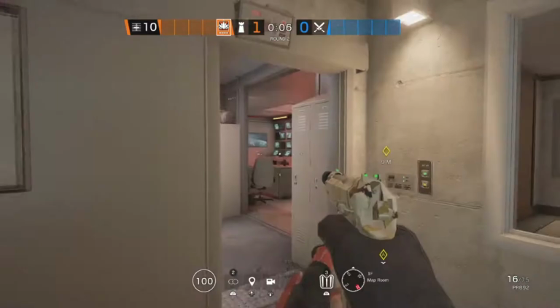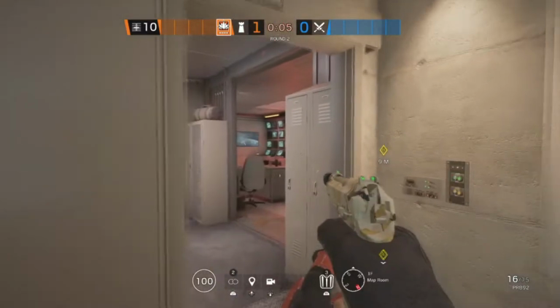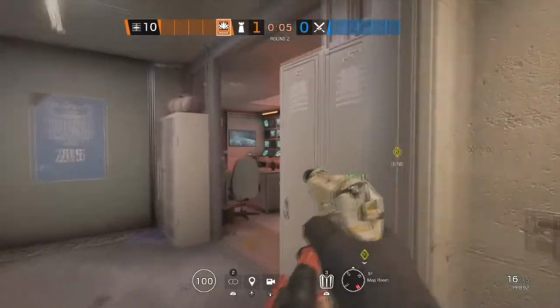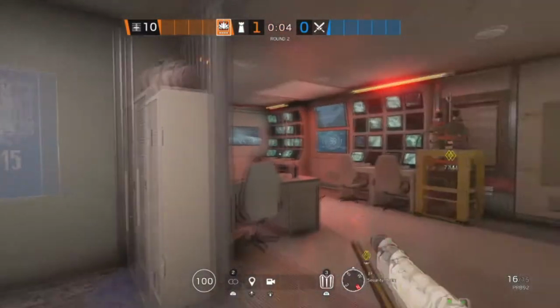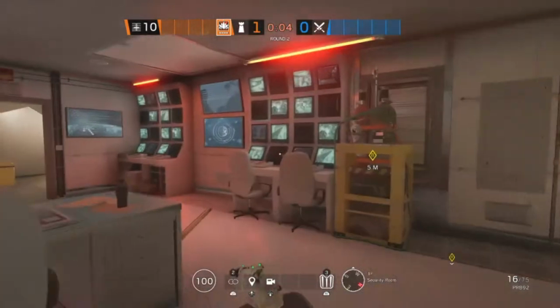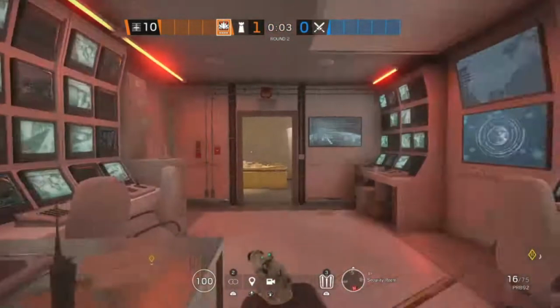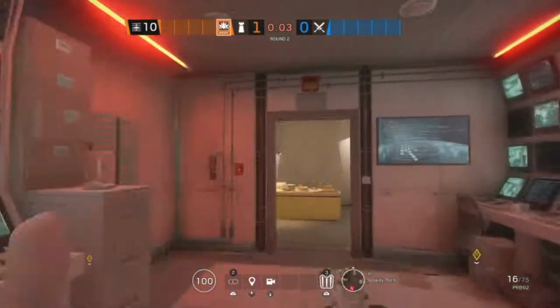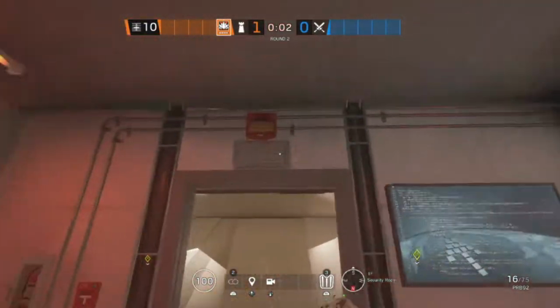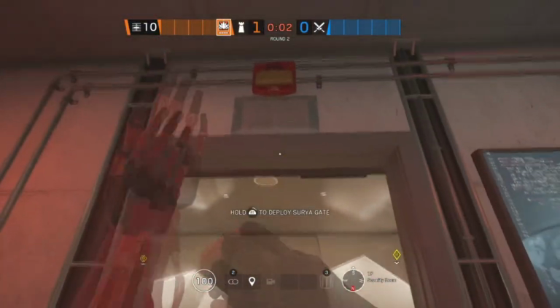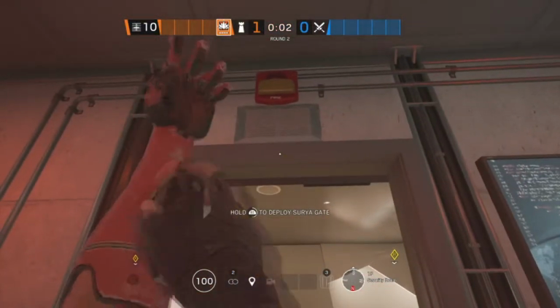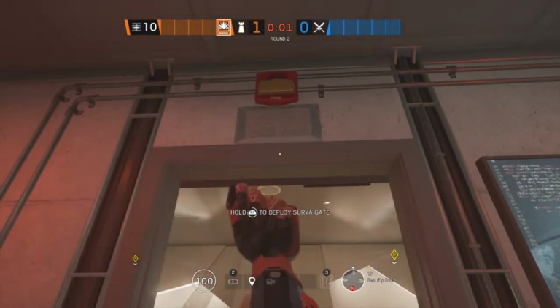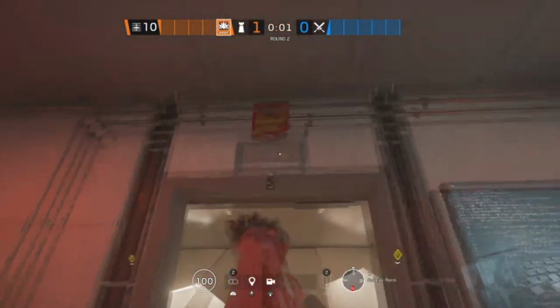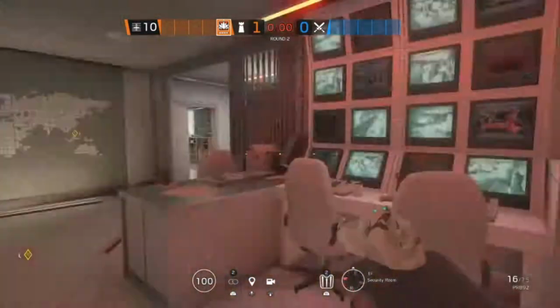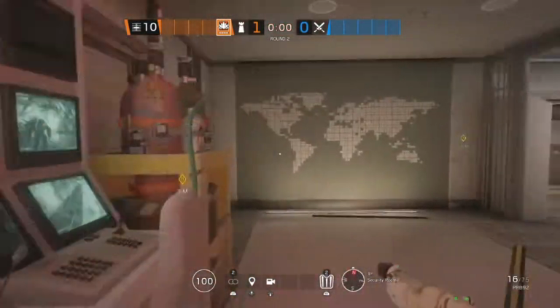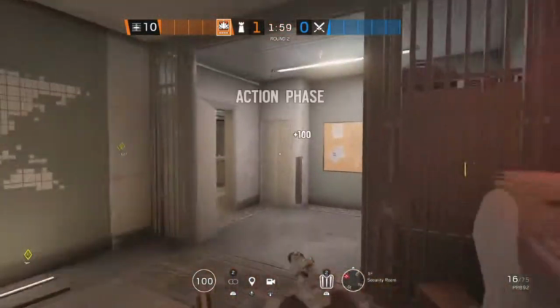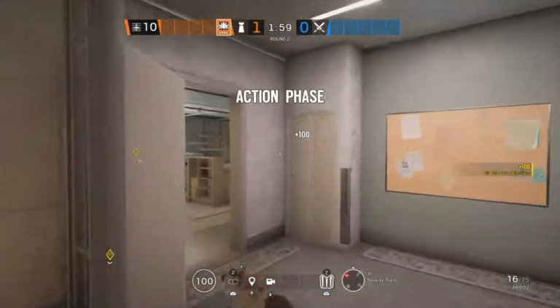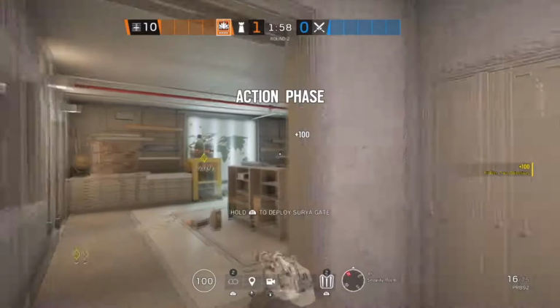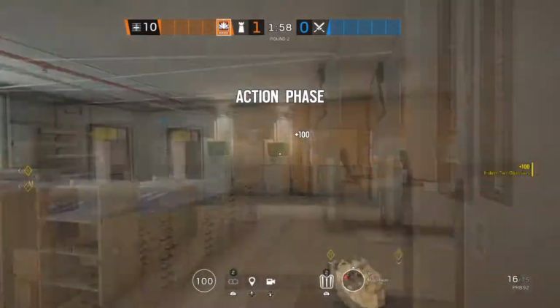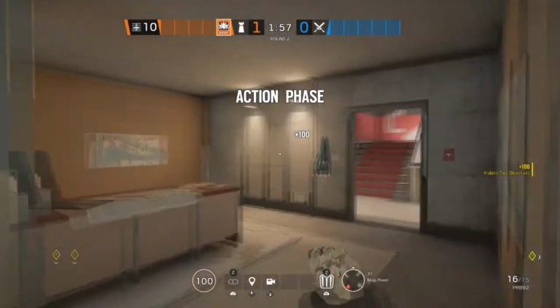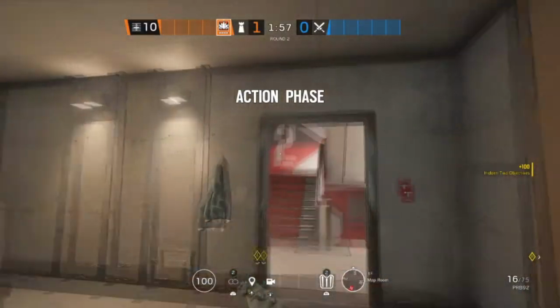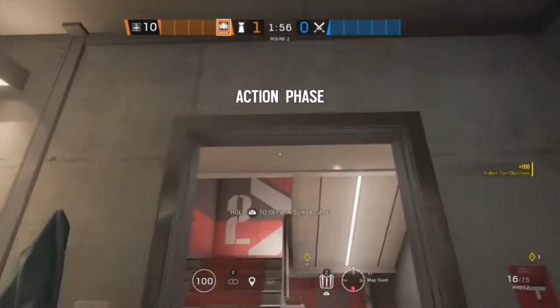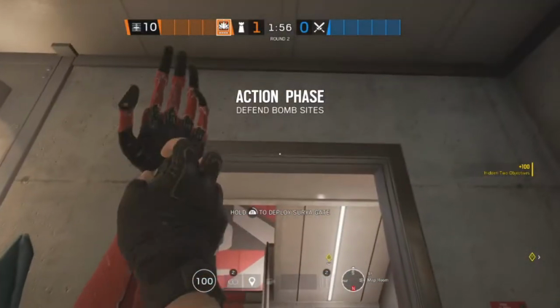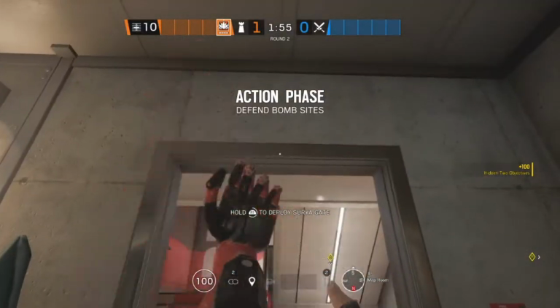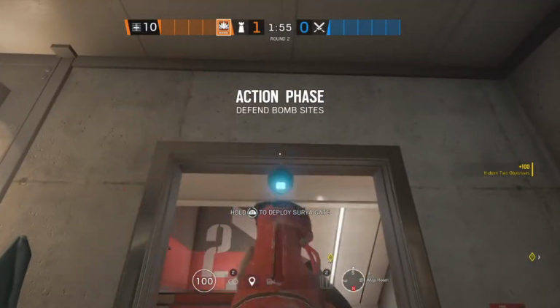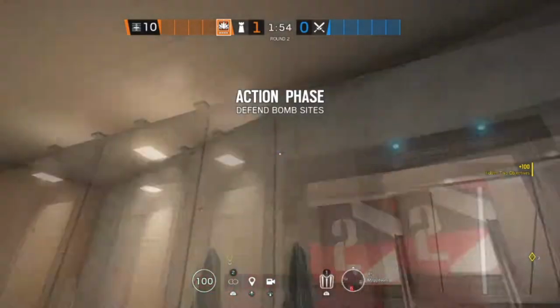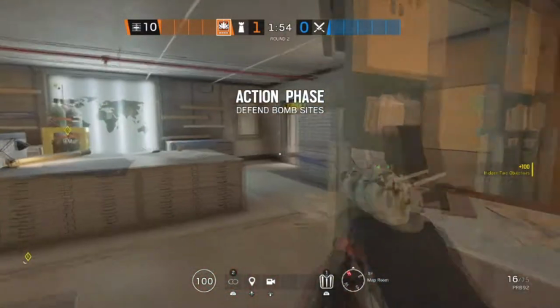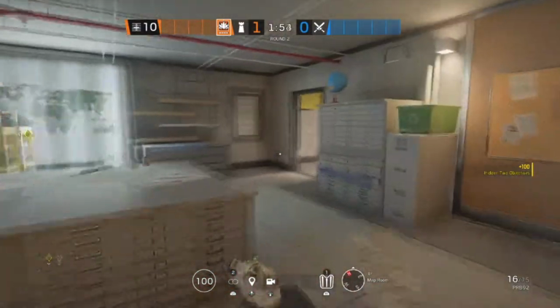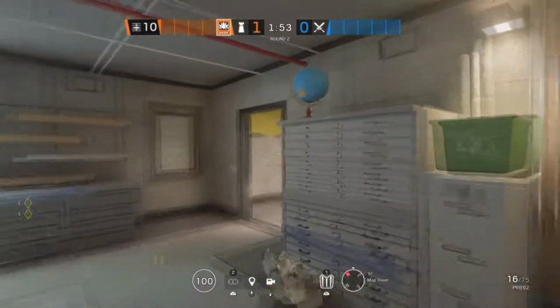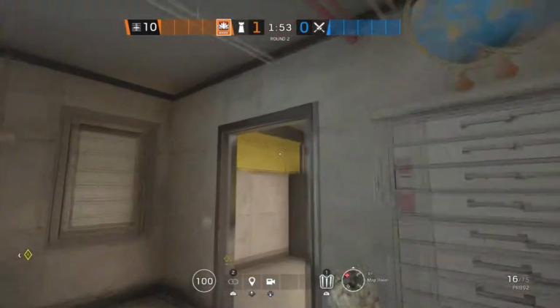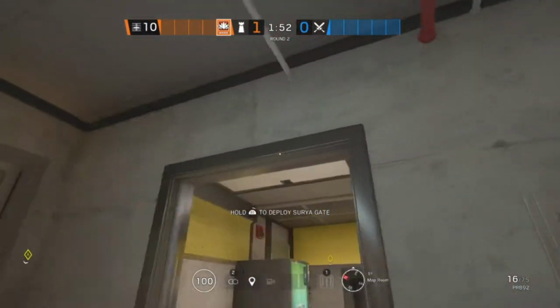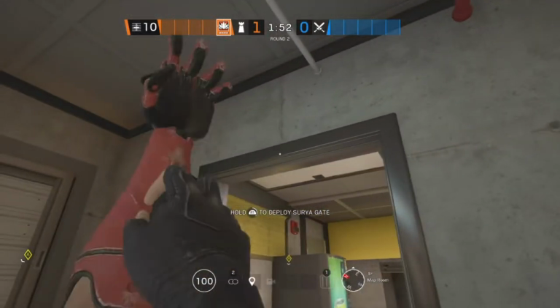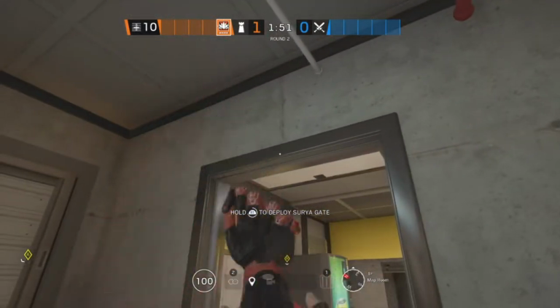The next site on Canal is Map Room and Security Room. Starting off in Security Room, we're going to be putting an Aruni on that doorway. The second Aruni is going to be on this doorway in Map Room, and the last one is also going to be in Map Room on this doorway.